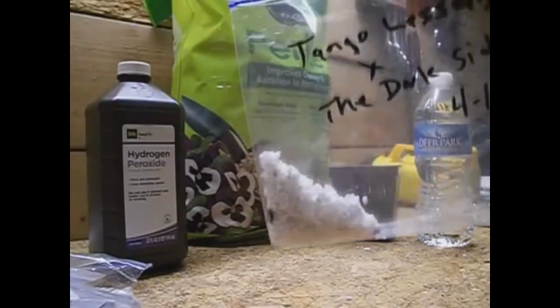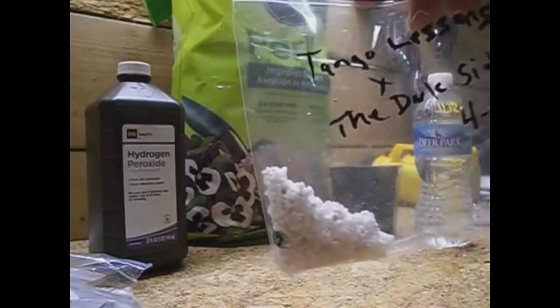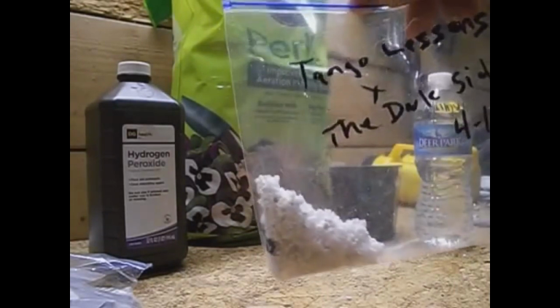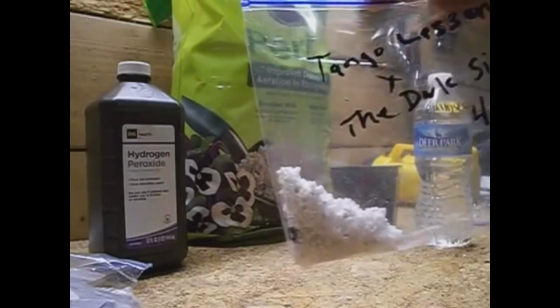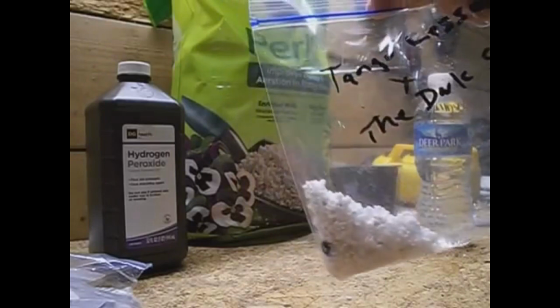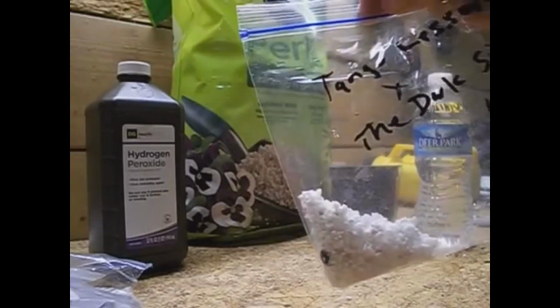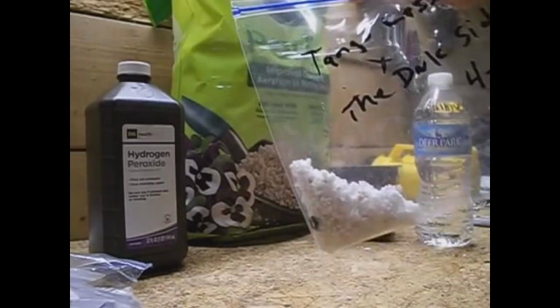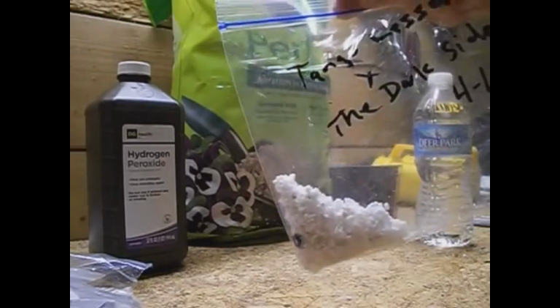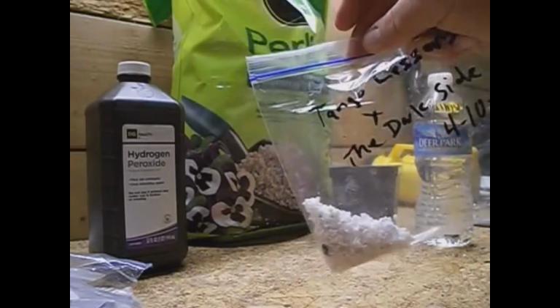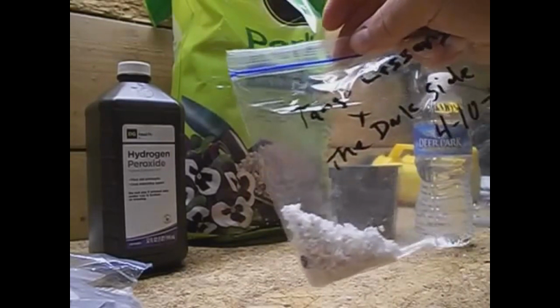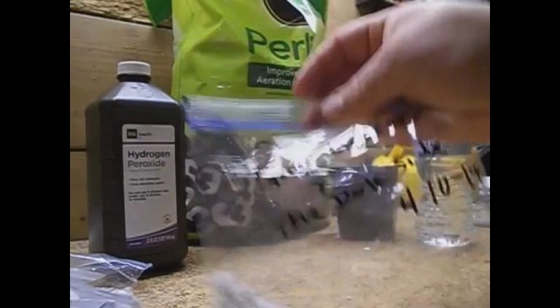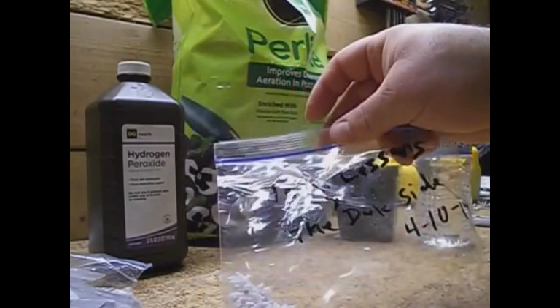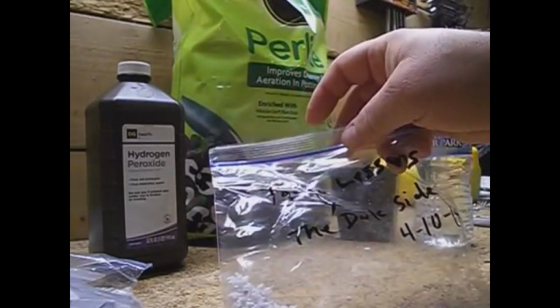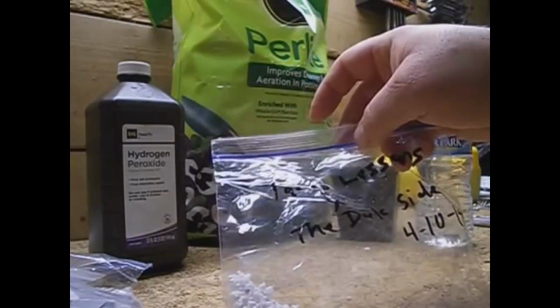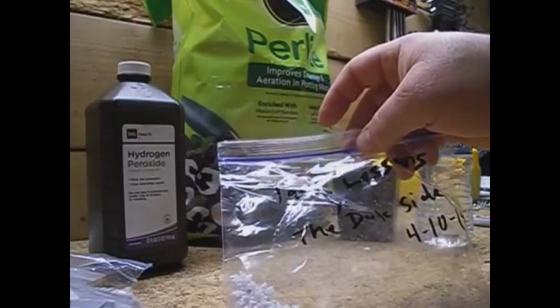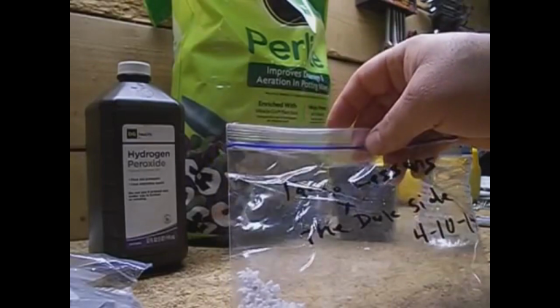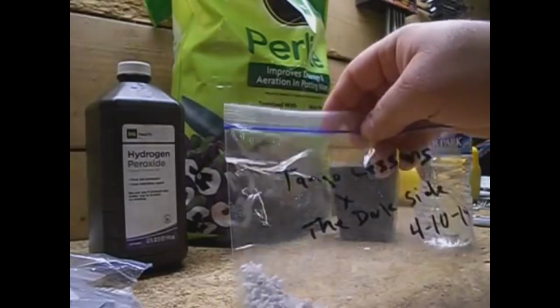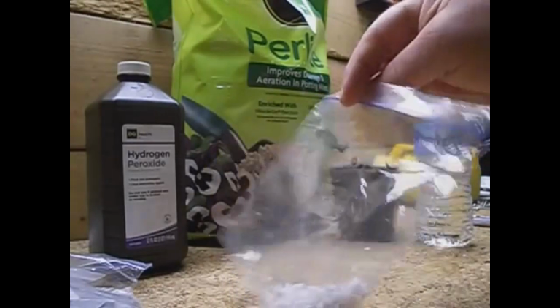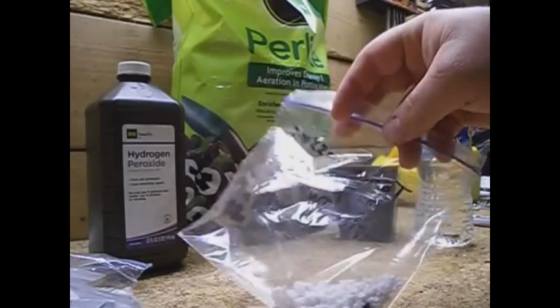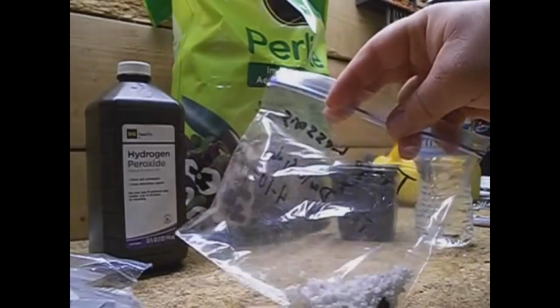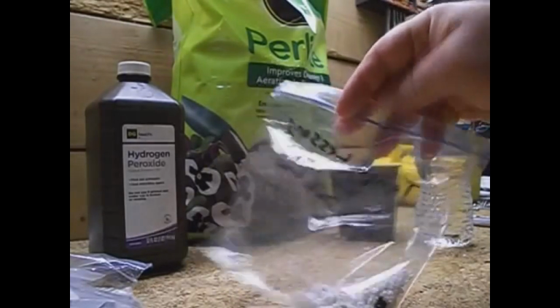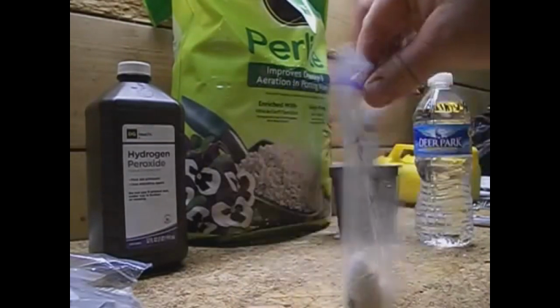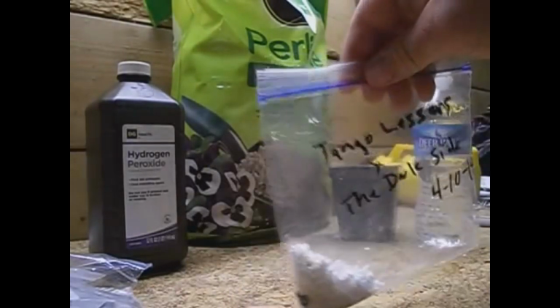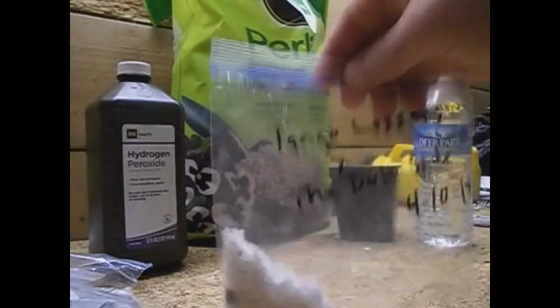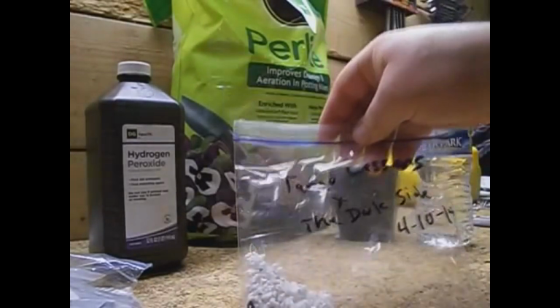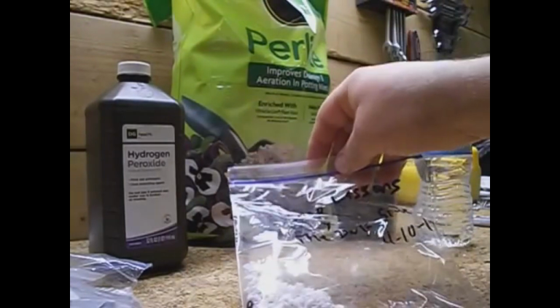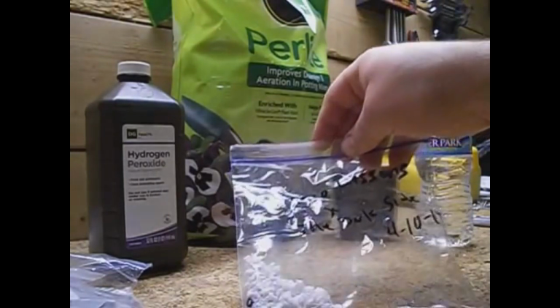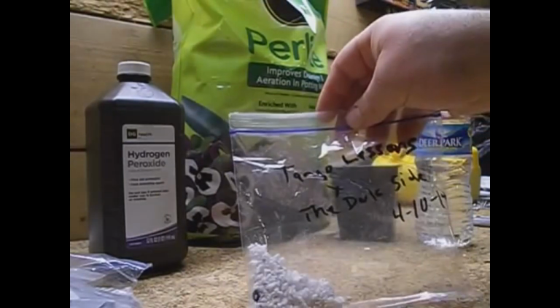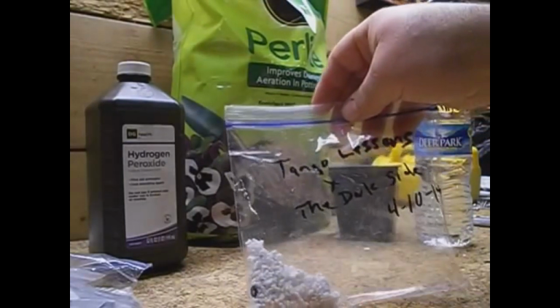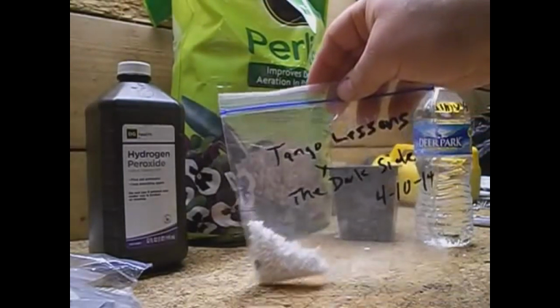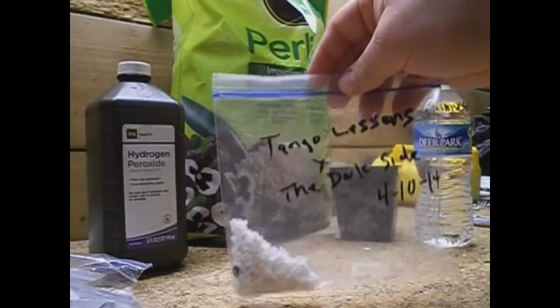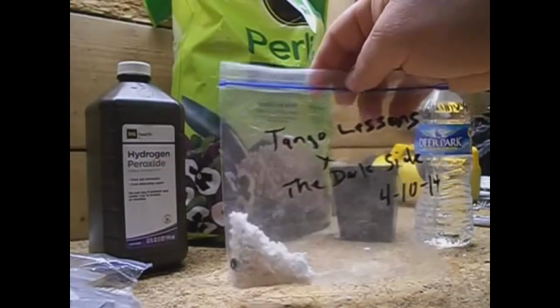You can just set it in the kitchen if it's light in there — filtered light, whatever. It doesn't need direct sunlight; they'll sprout anyways. As long as it's warm, you probably want to keep the temperature 70 degrees or above.